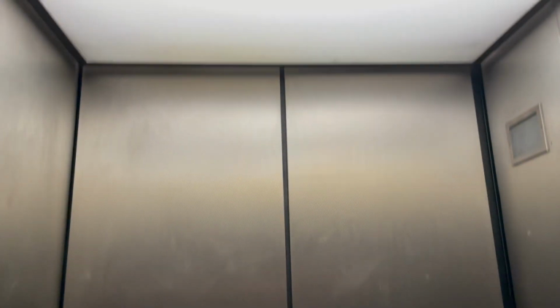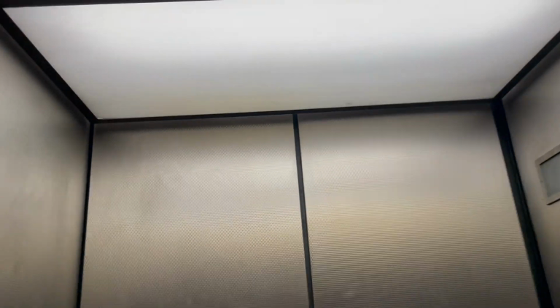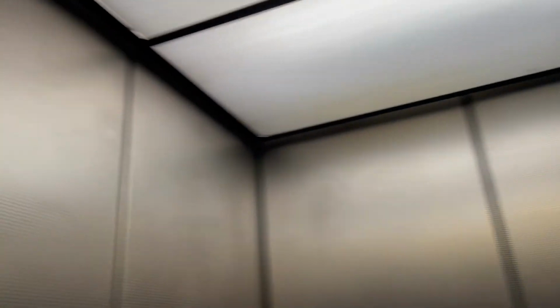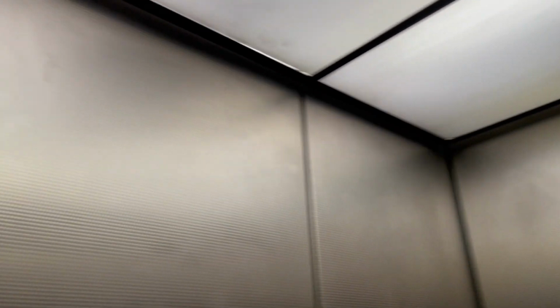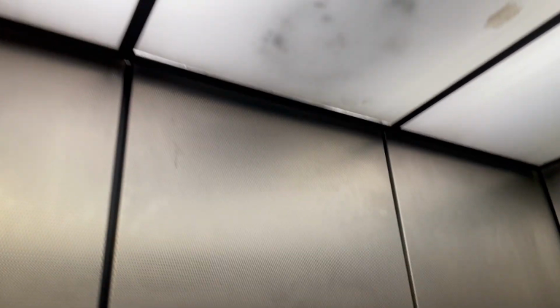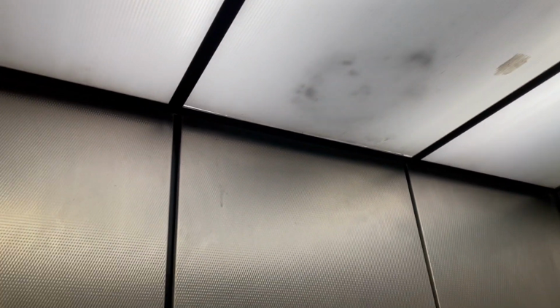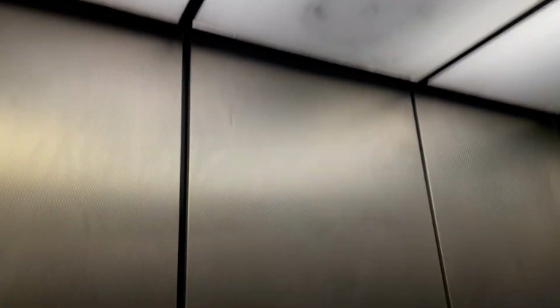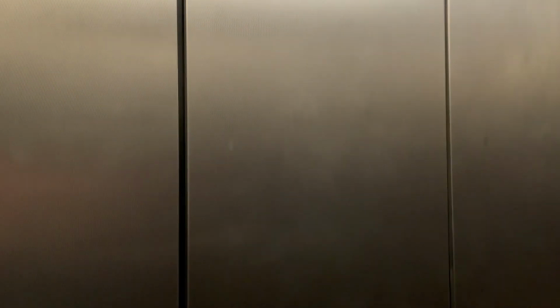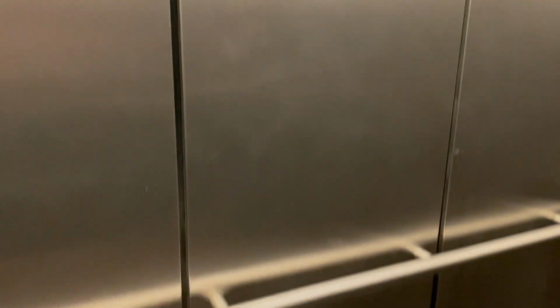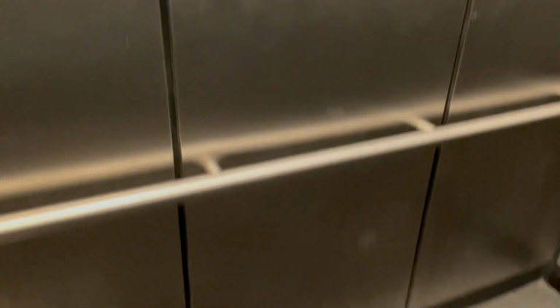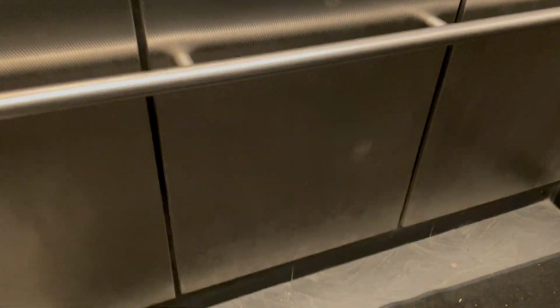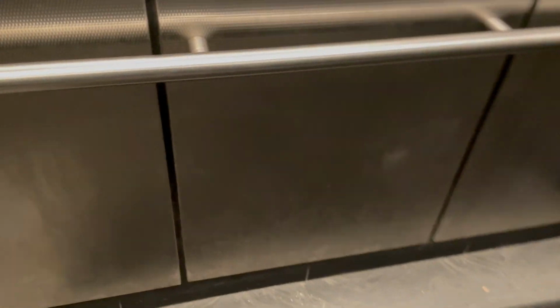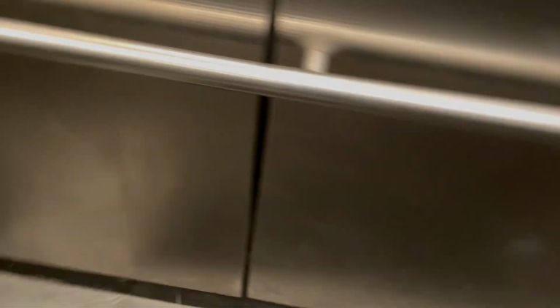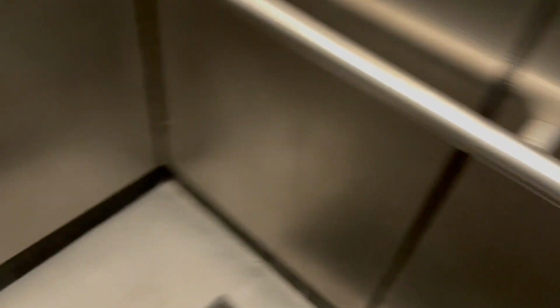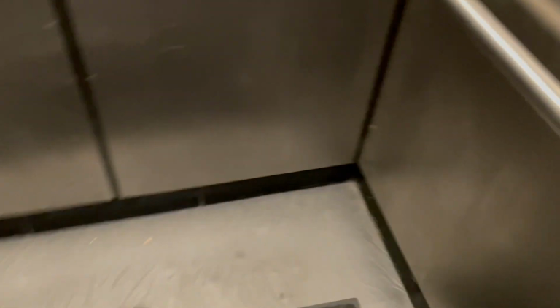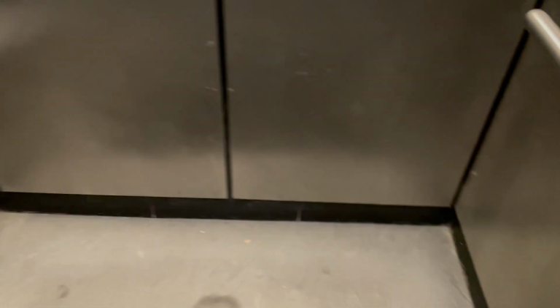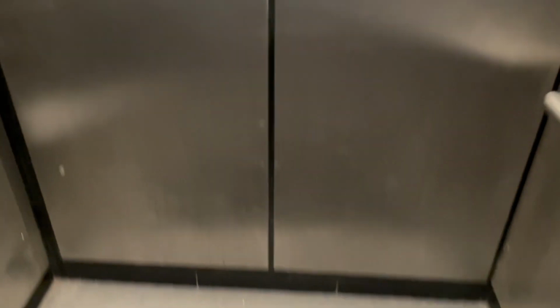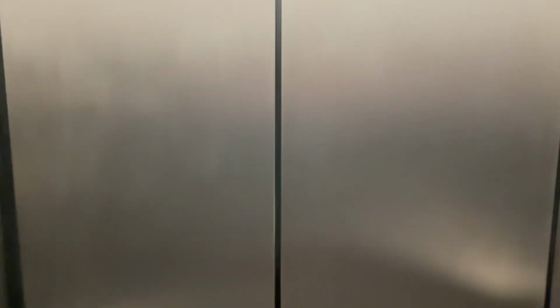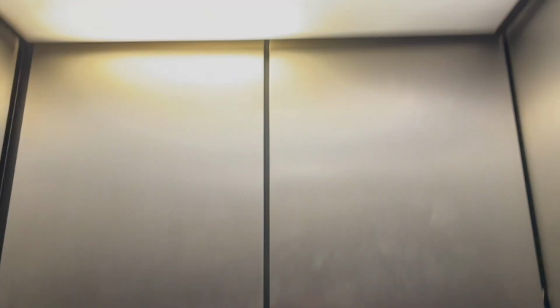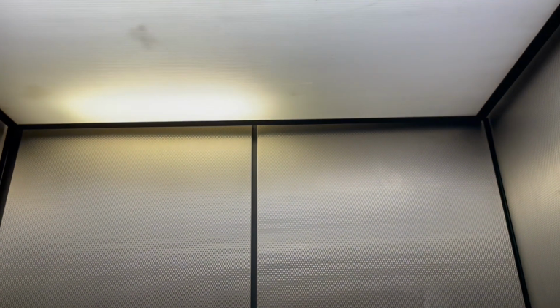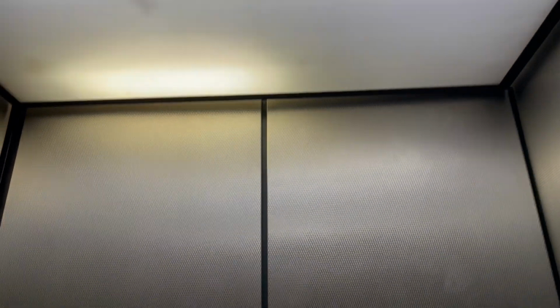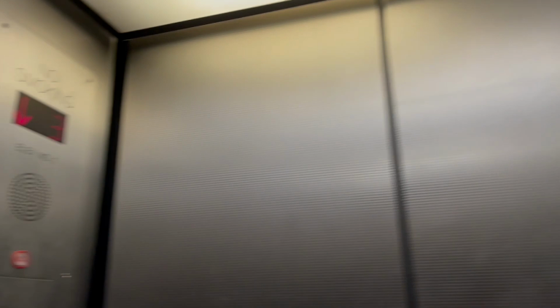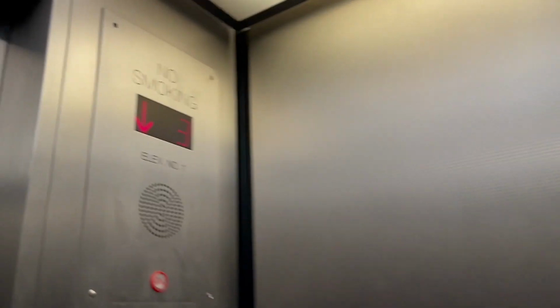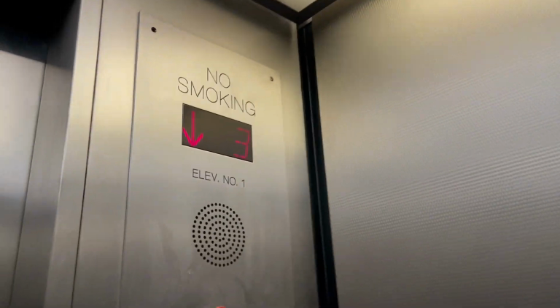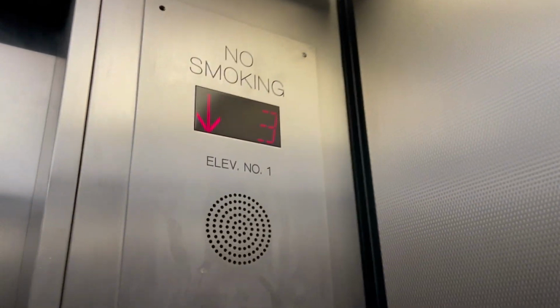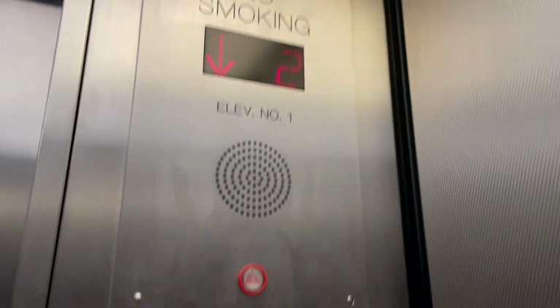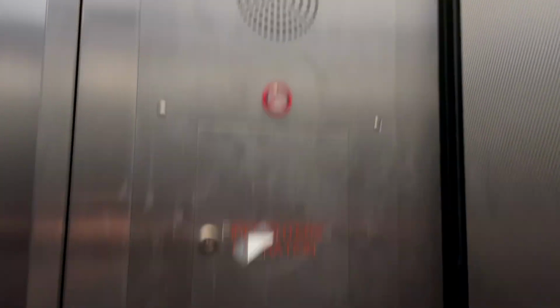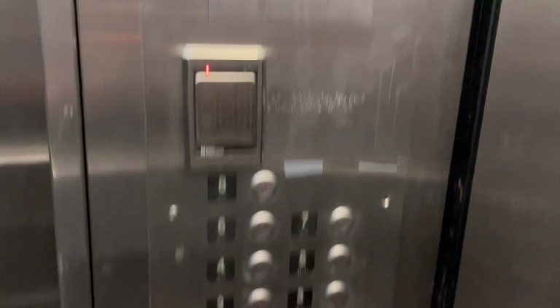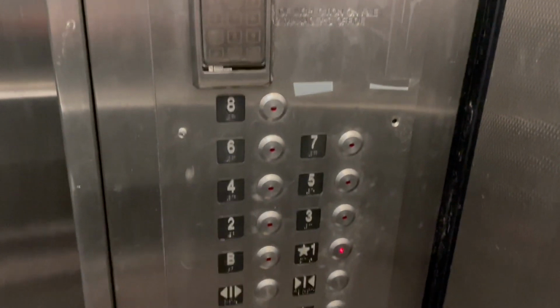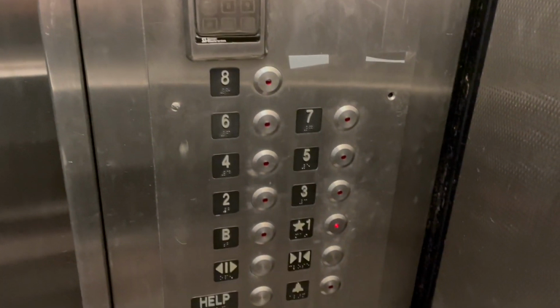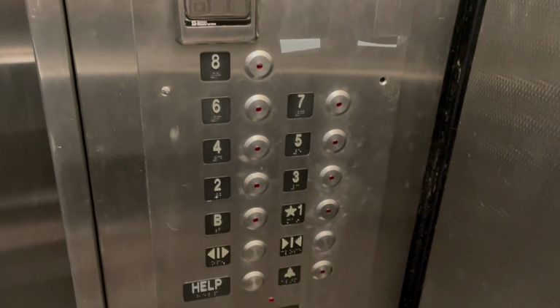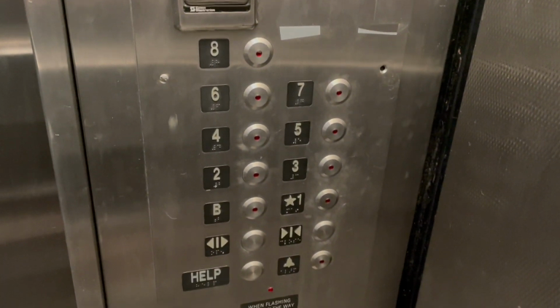Floor 7. Floor 6. Floor 5. Floor 4. Floor 3. Floor 2. Floor 1. Okay.